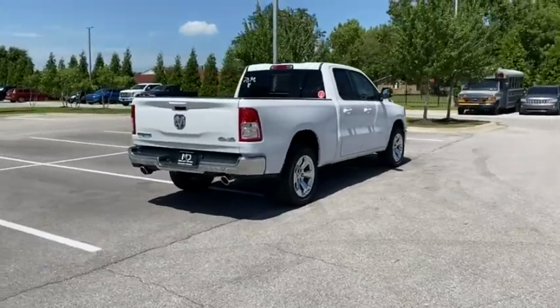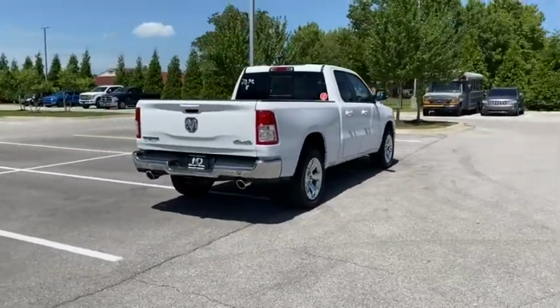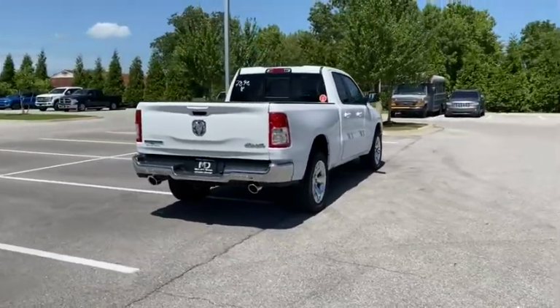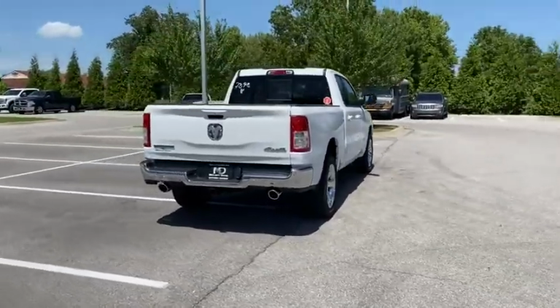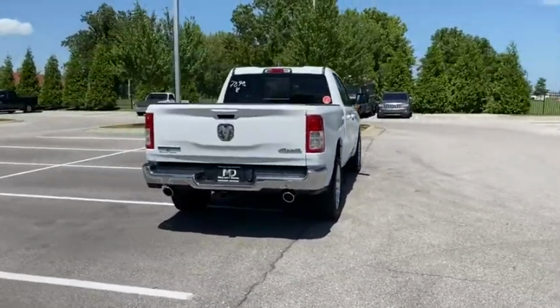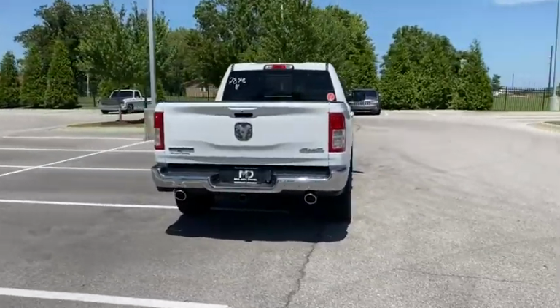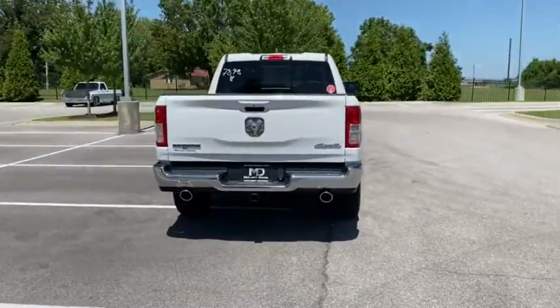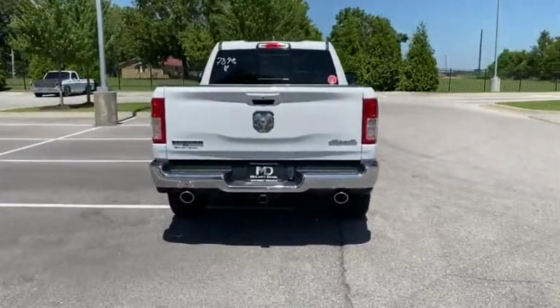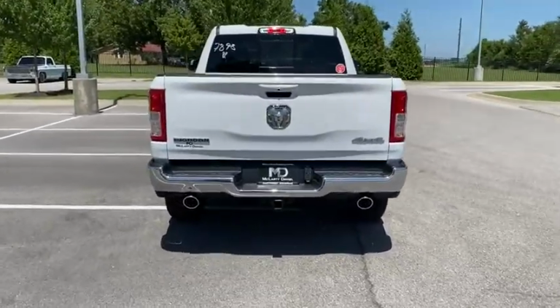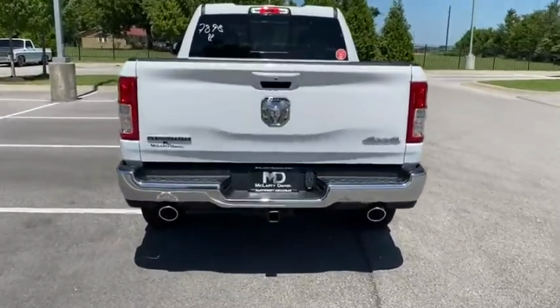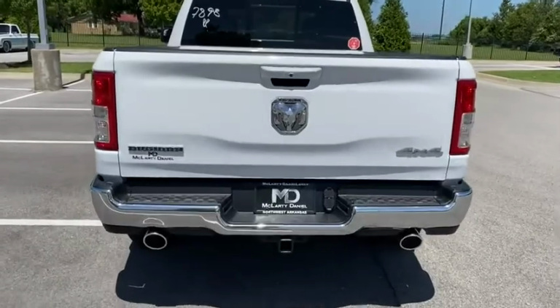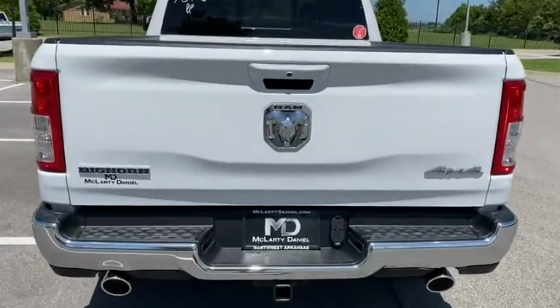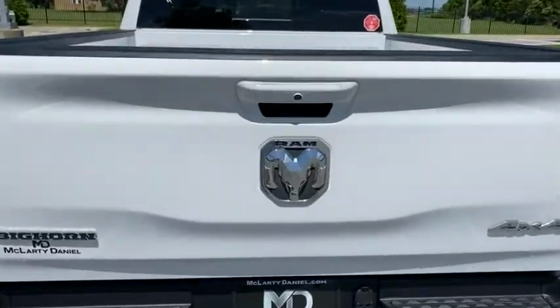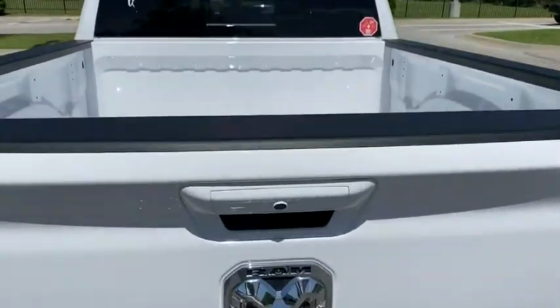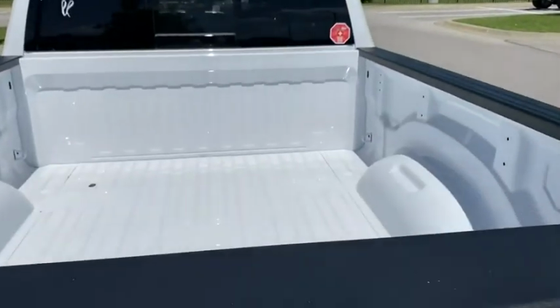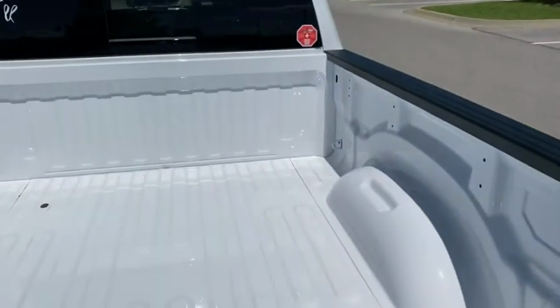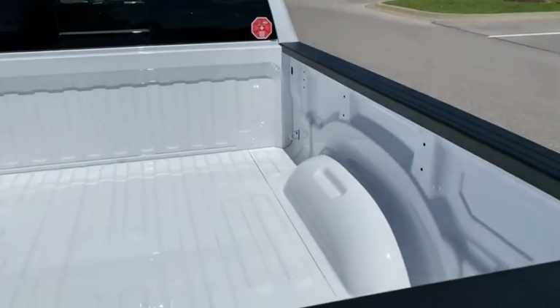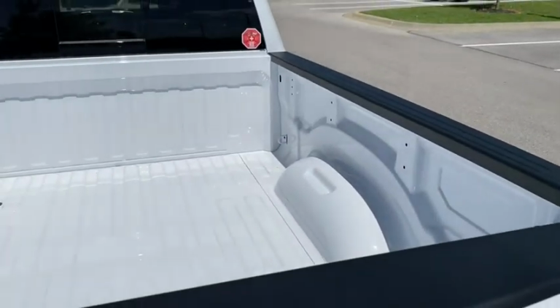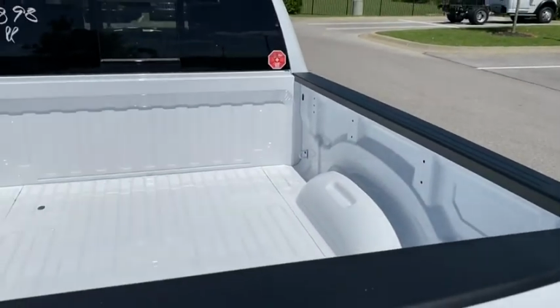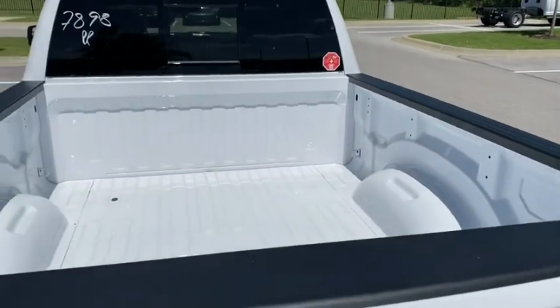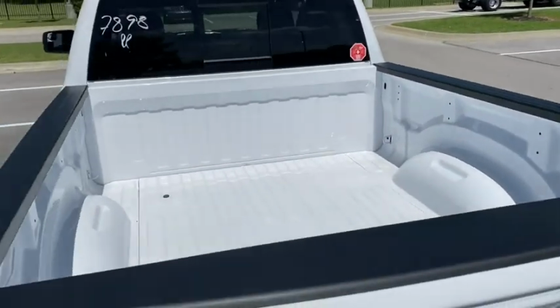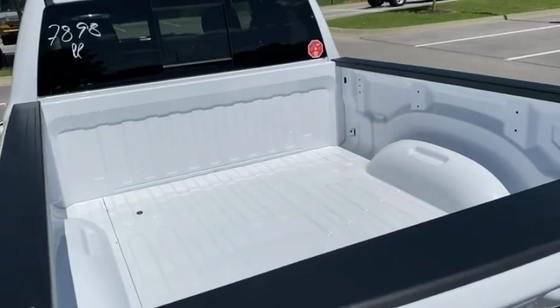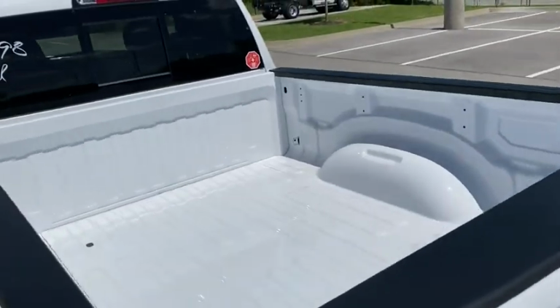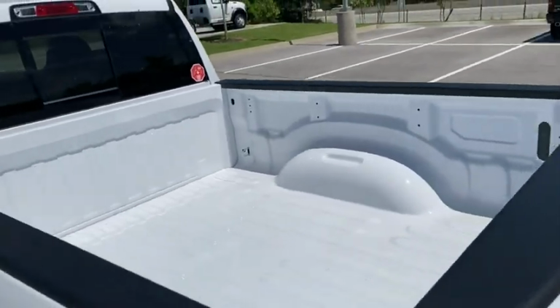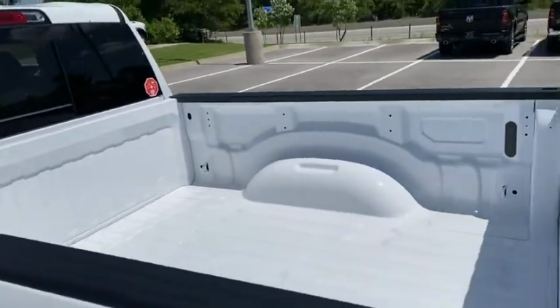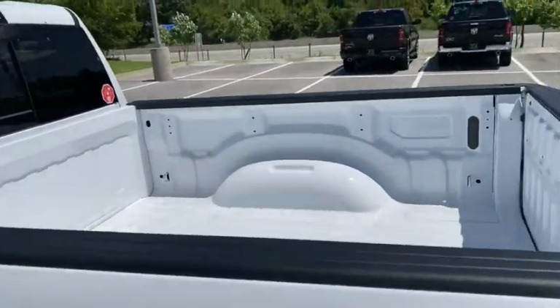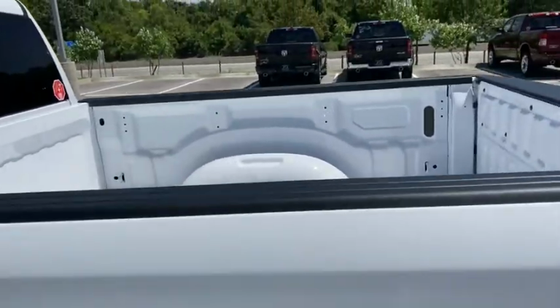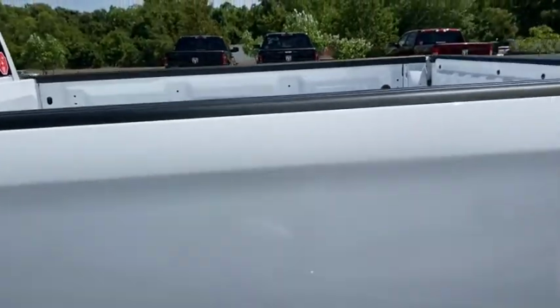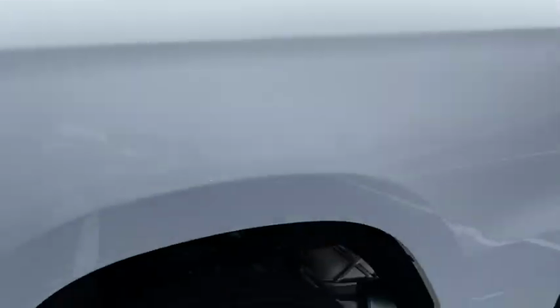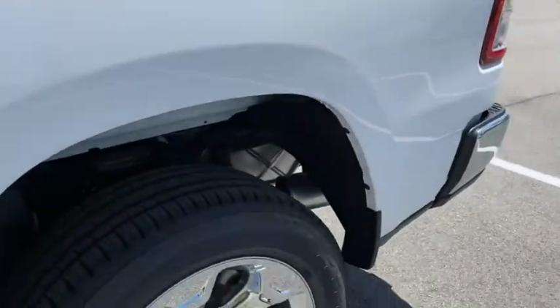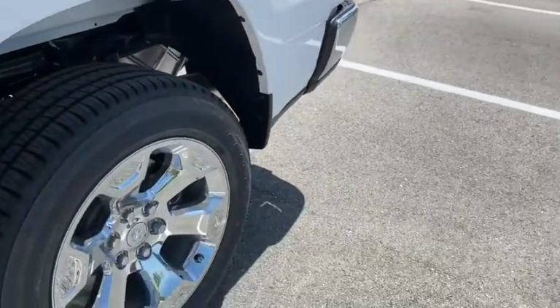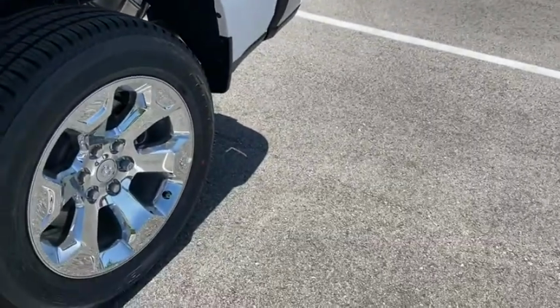Here are some of this vehicle's great options: traction control, leather-wrapped steering wheel, dual airbags, alloy wheels, power steering, four-wheel disc brakes, center armrest, fog lights, power windows, compass, trip computer.